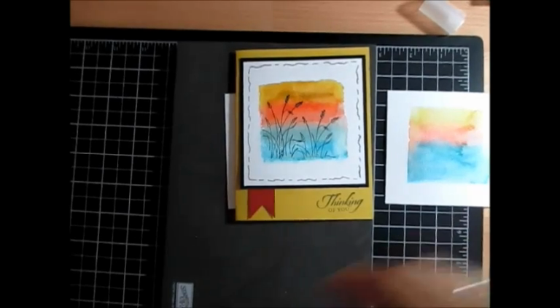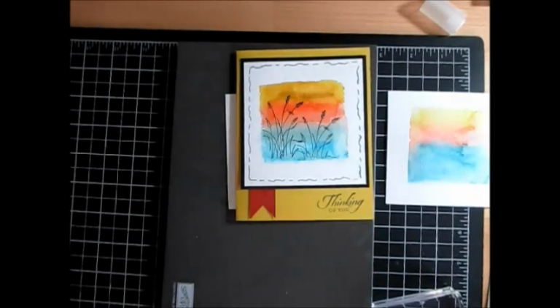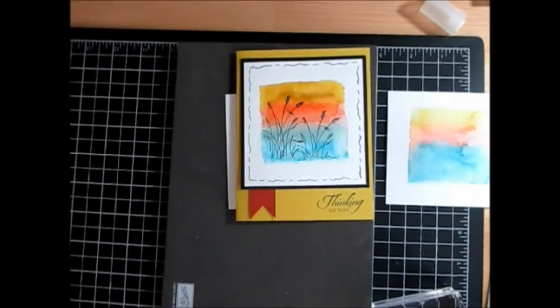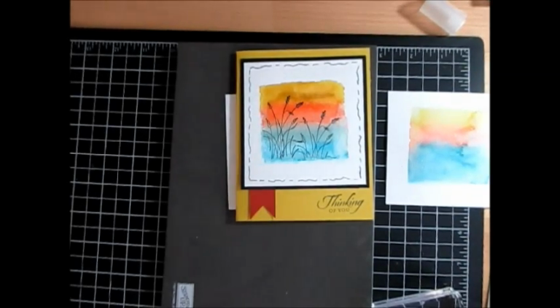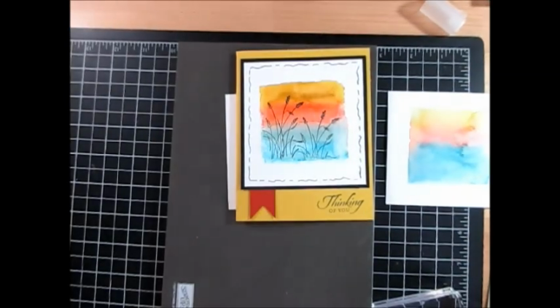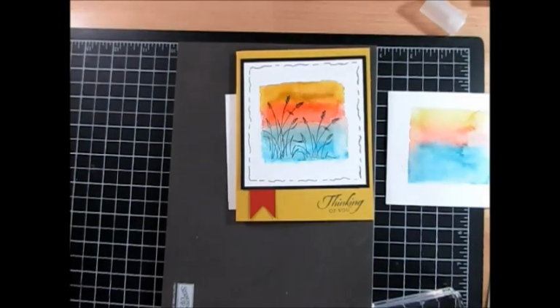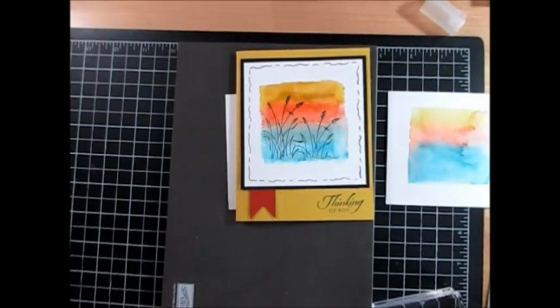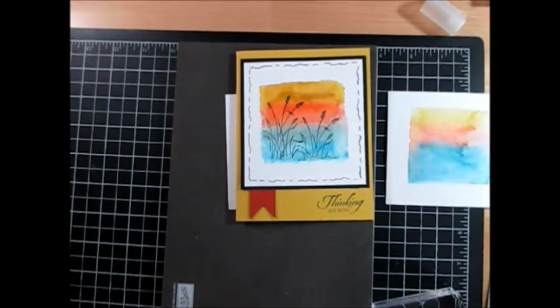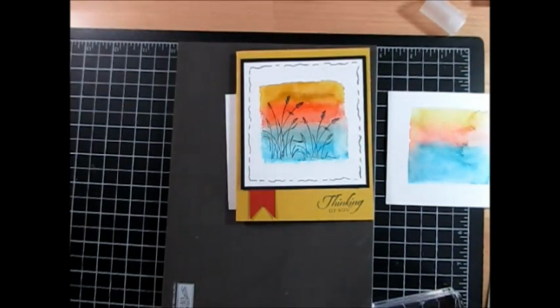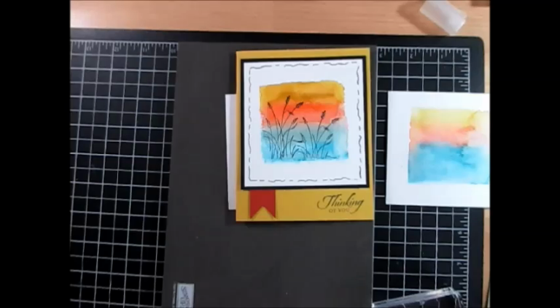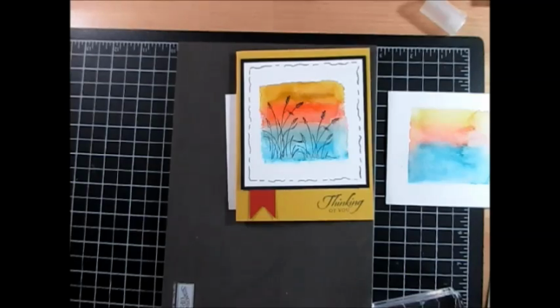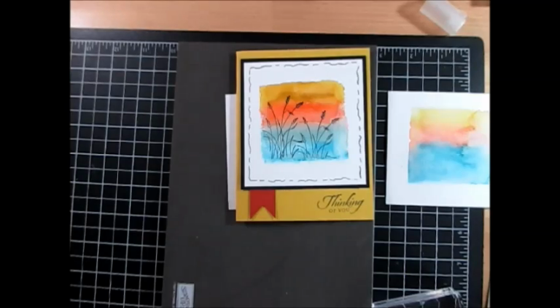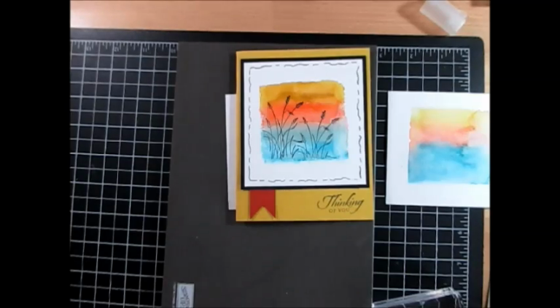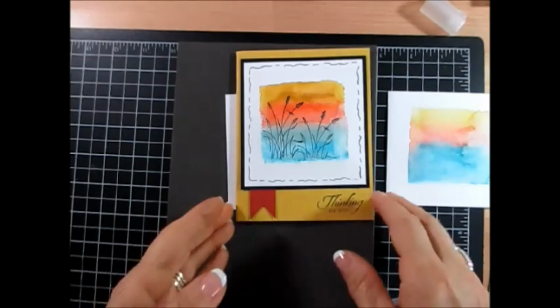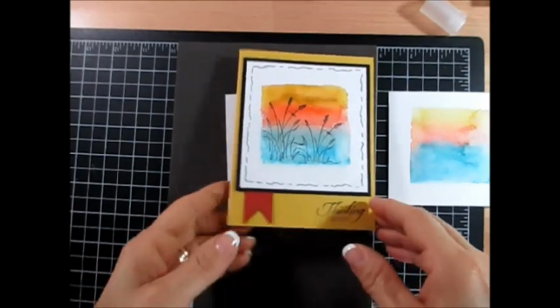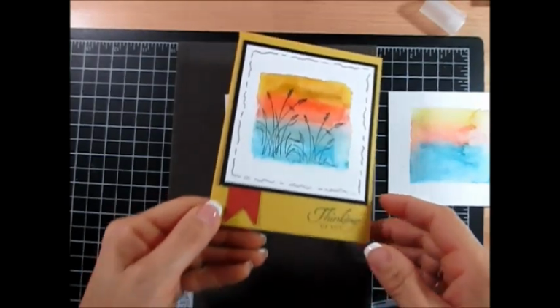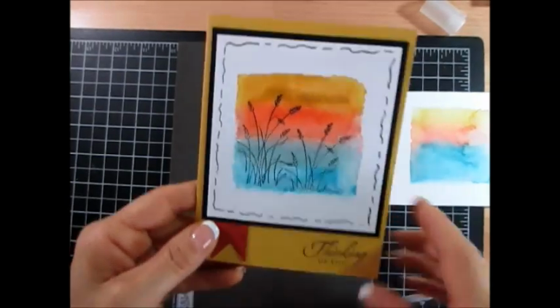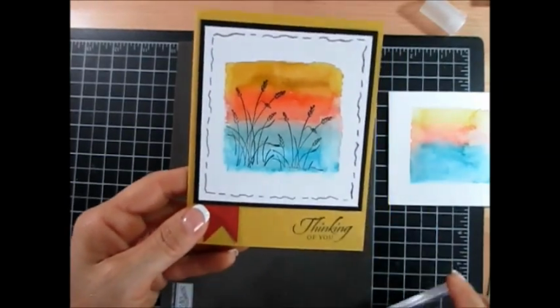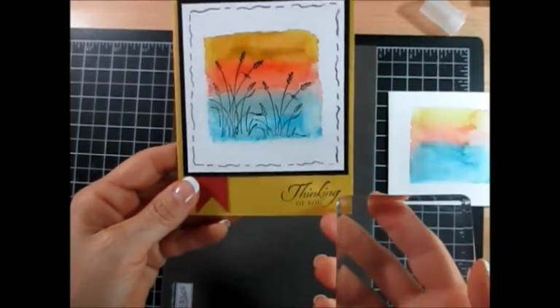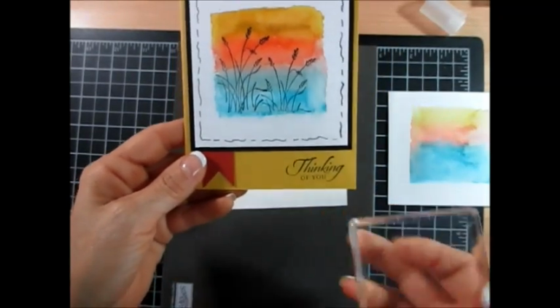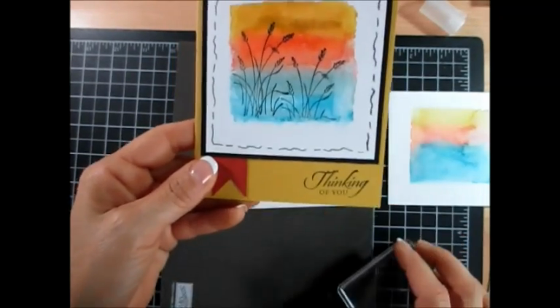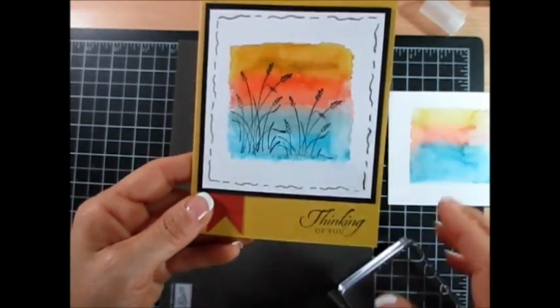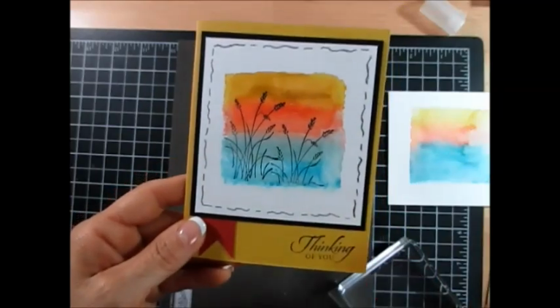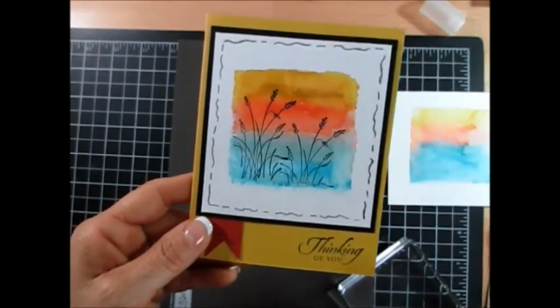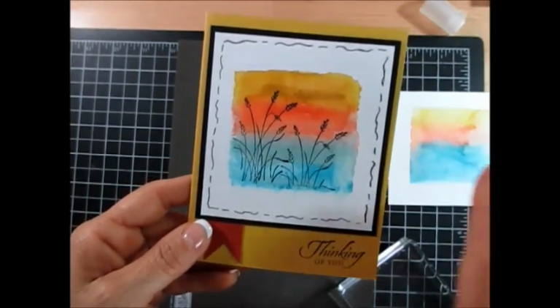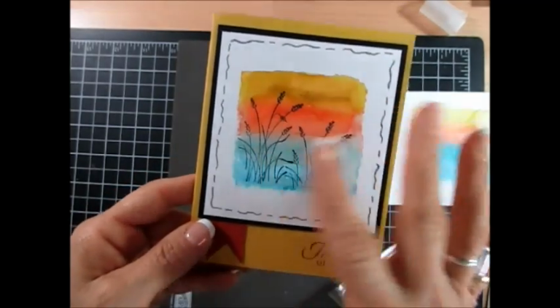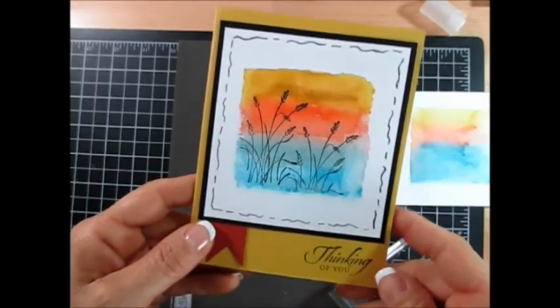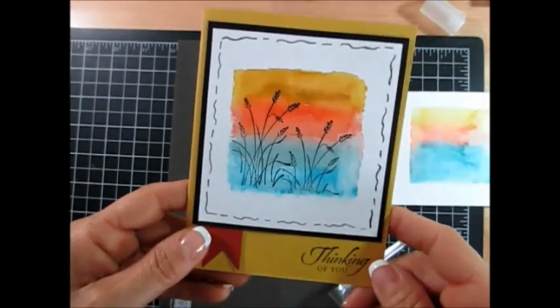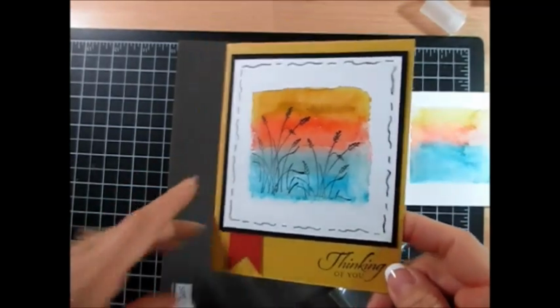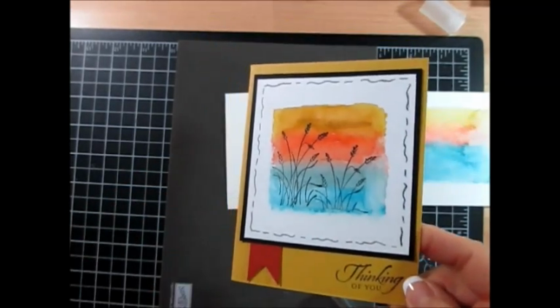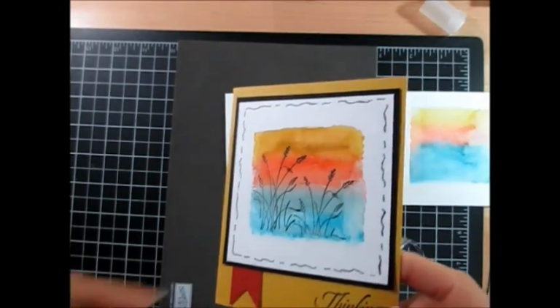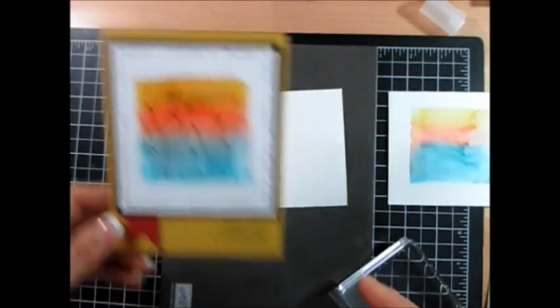Hello Stamper, welcome to Frenchie's video. I'm France Martin, independent demonstrator with Stamping Up, and today it's a quick masculine card using the clear block and markers. I did this technique before but these colors are very different so I decided why not shoot a video.